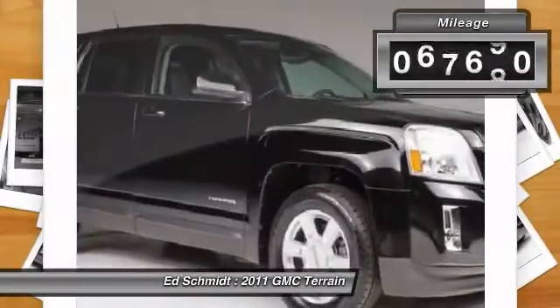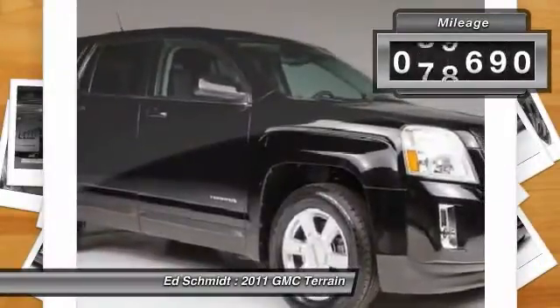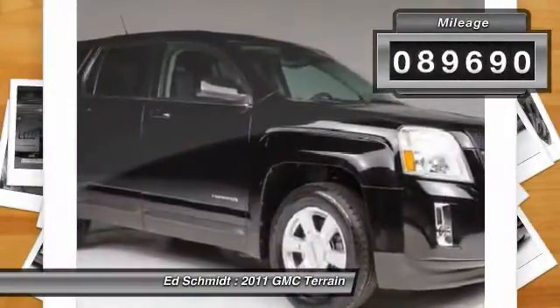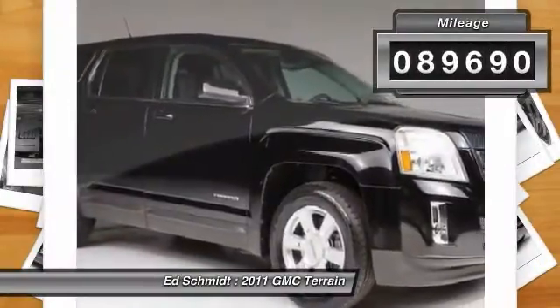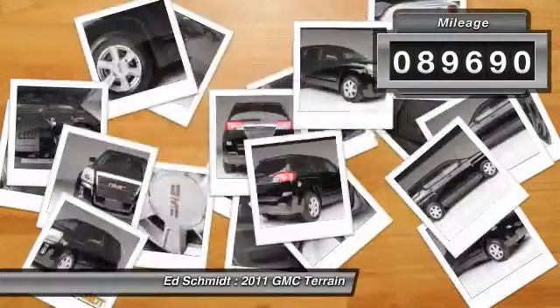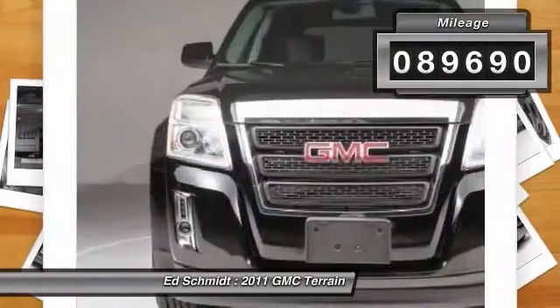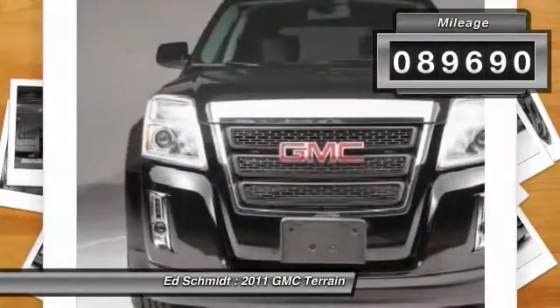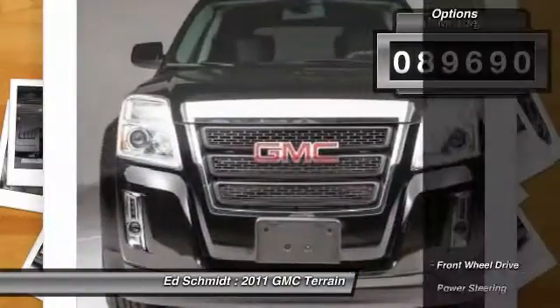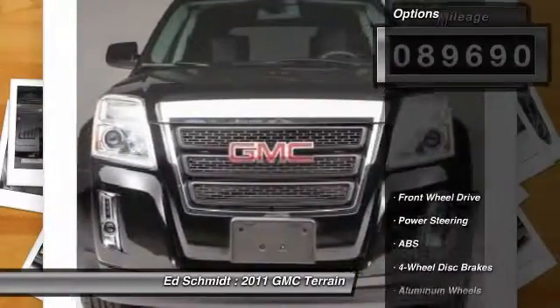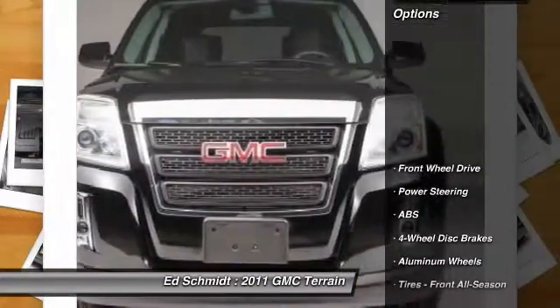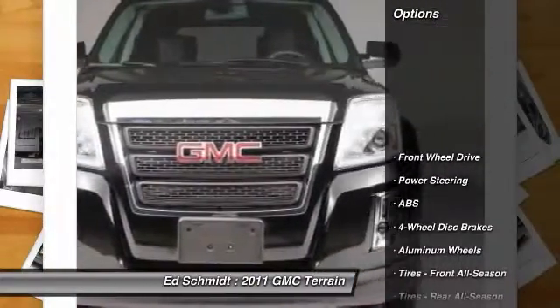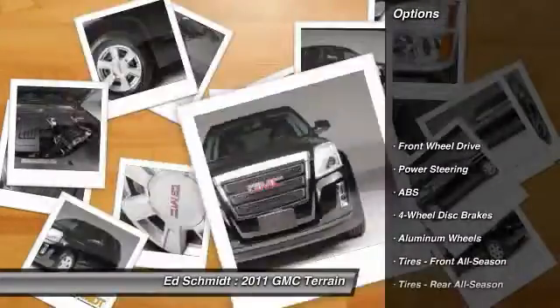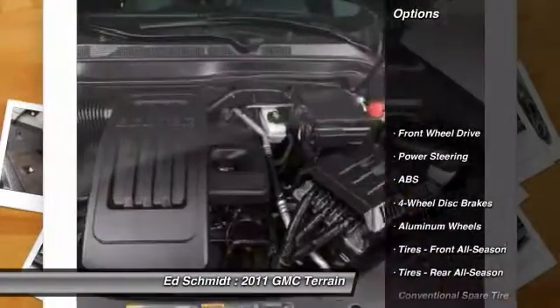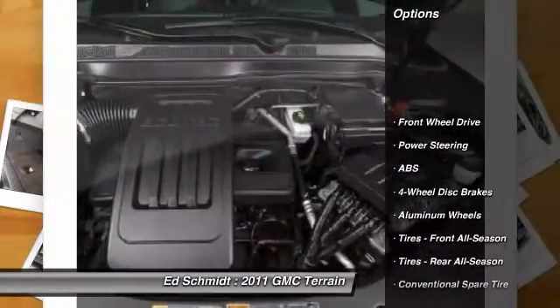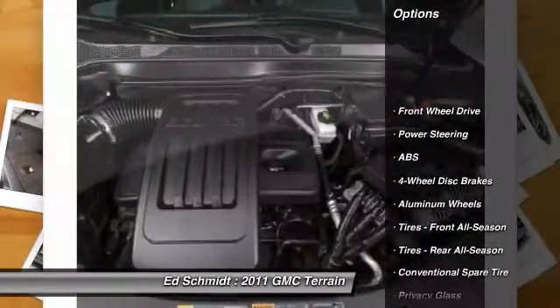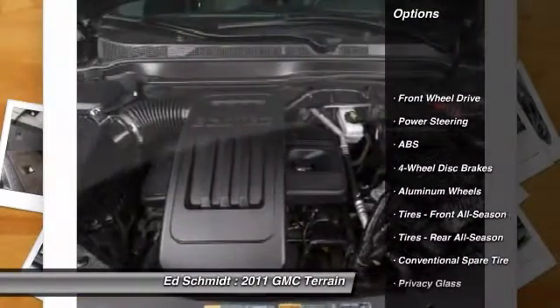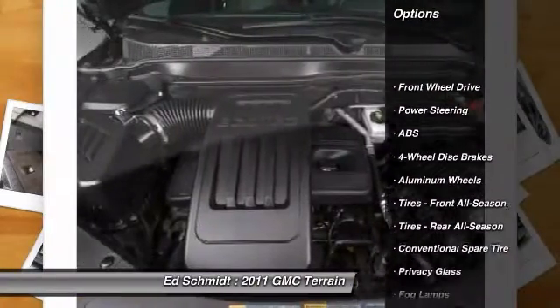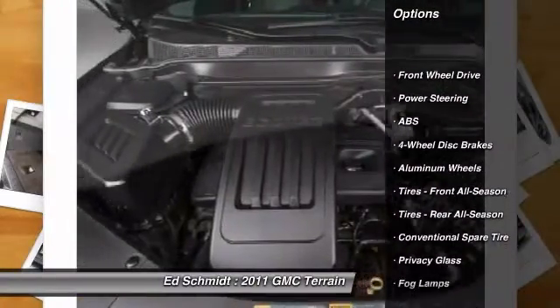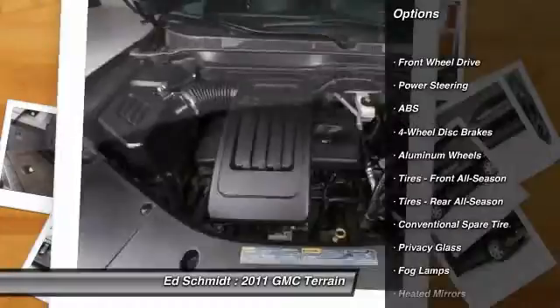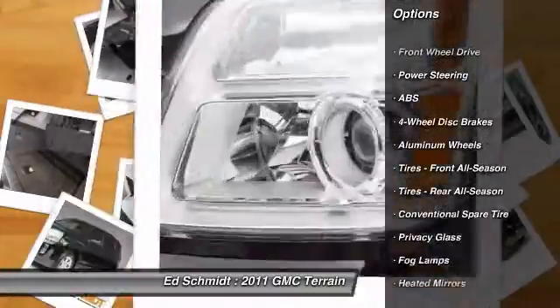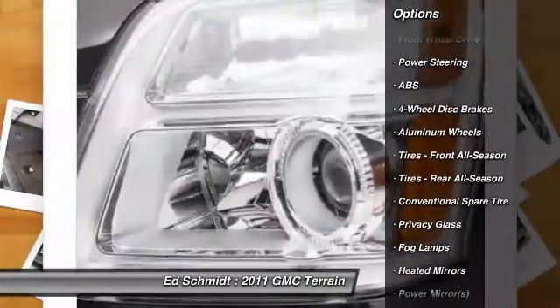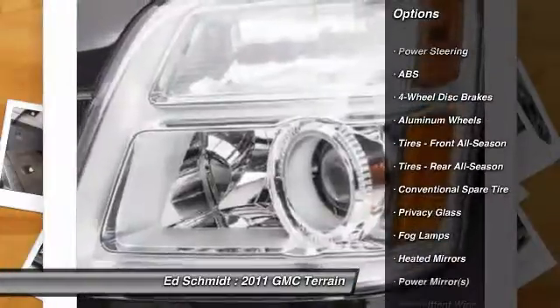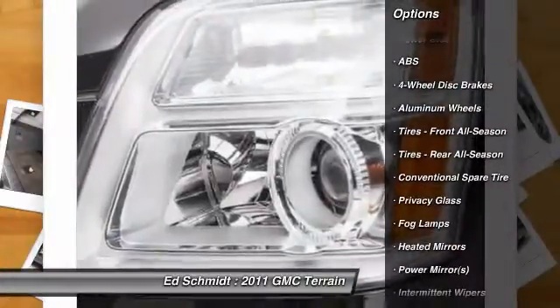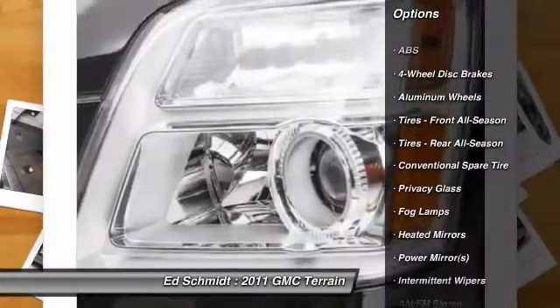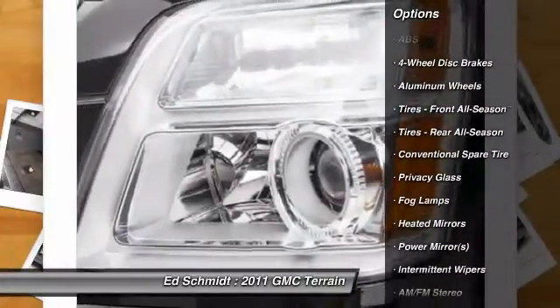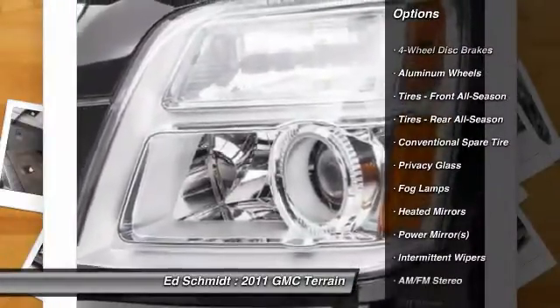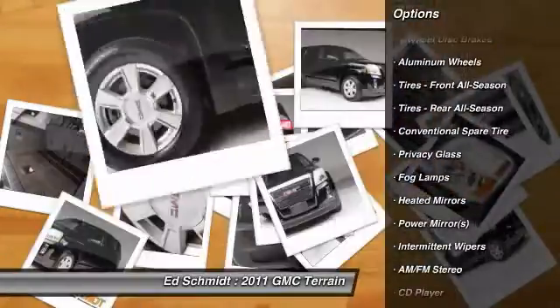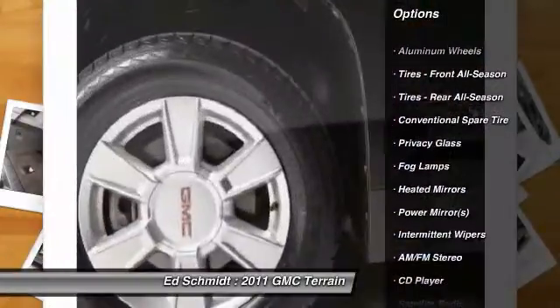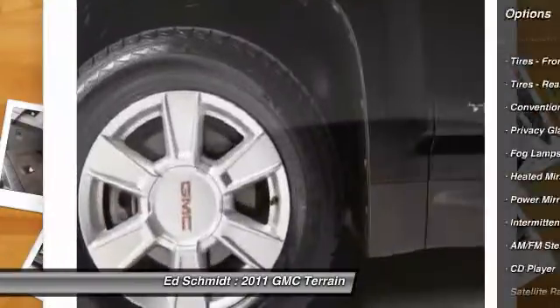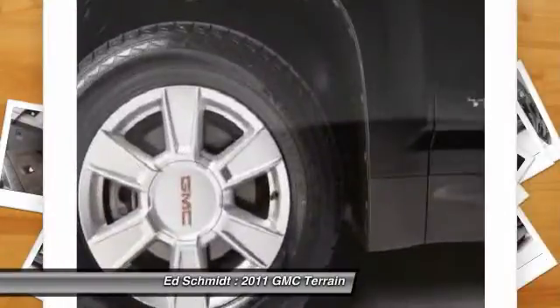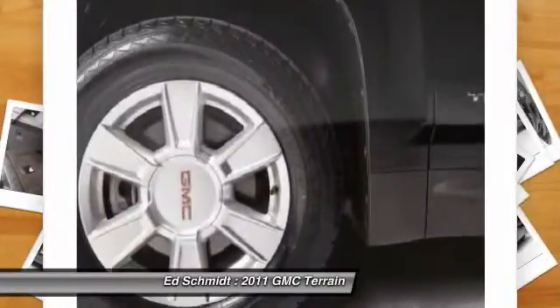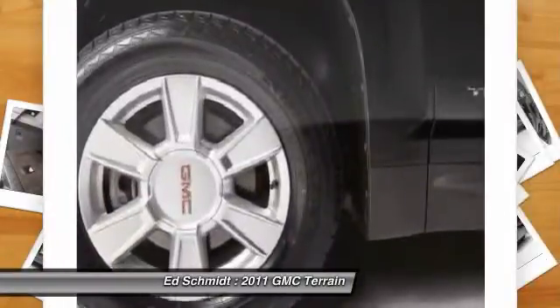Traction control. Stability control. Anti-lock braking system. Air conditioning. Adjustable steering wheel. Power steering. Driver airbag. Keyless entry. Cruise control.